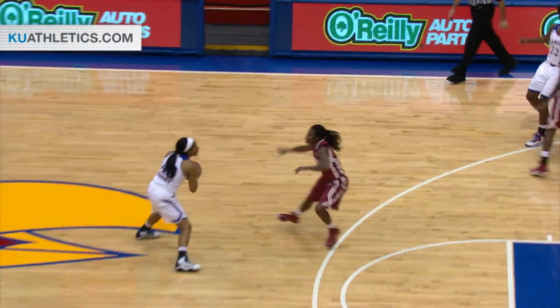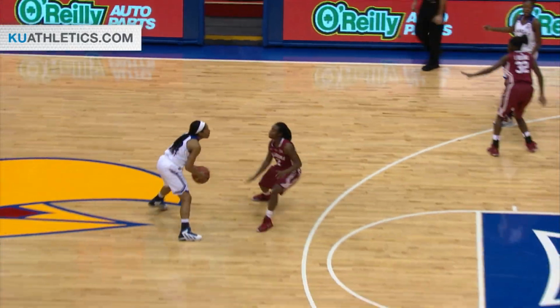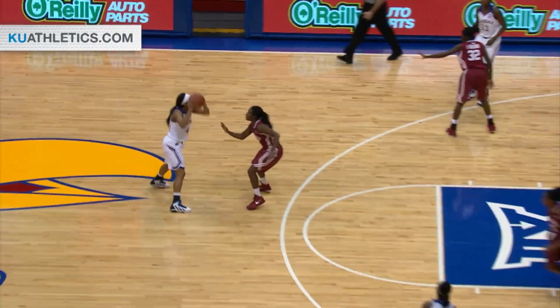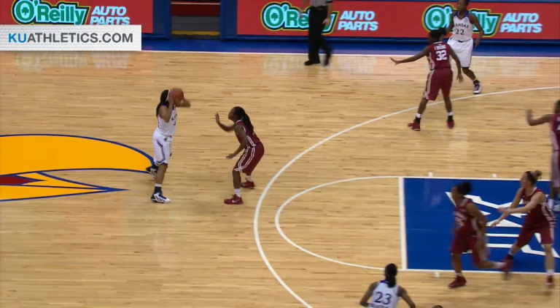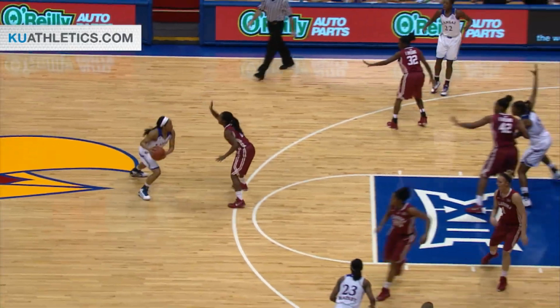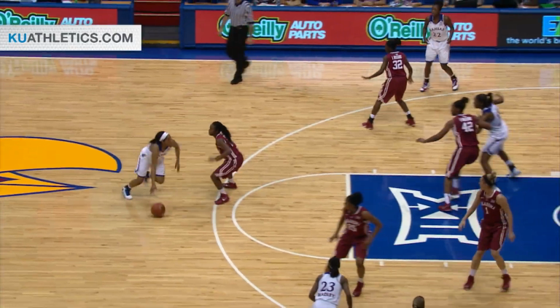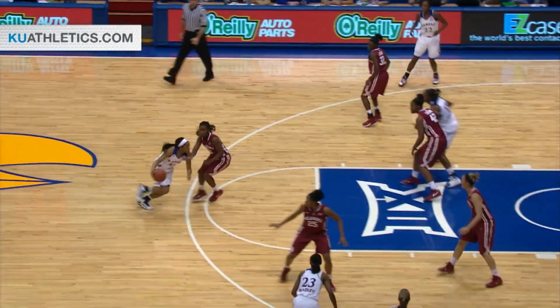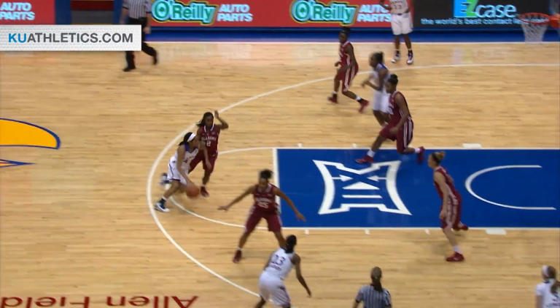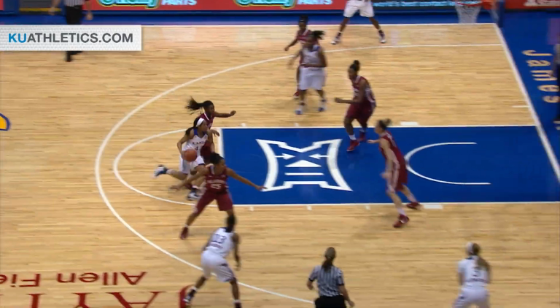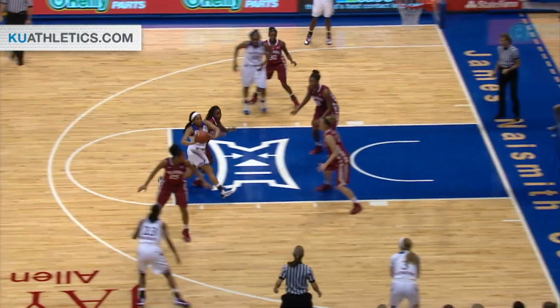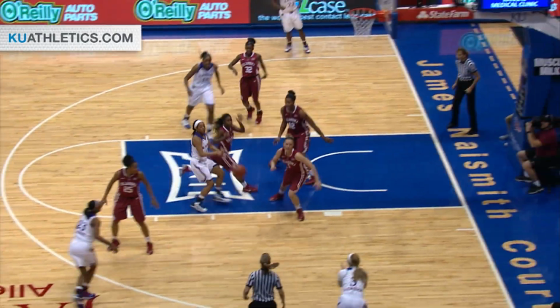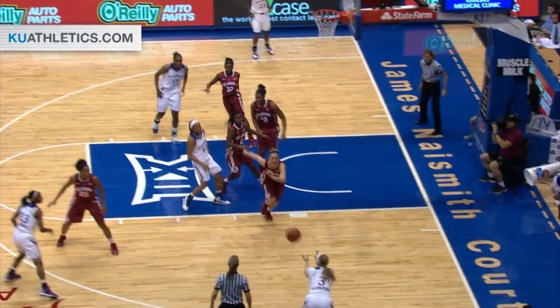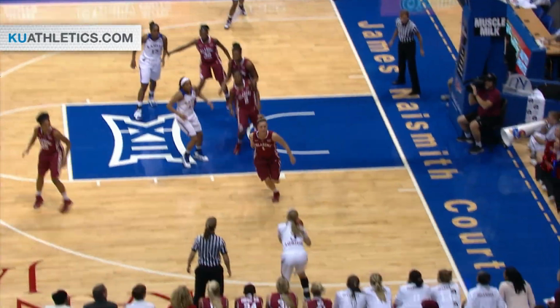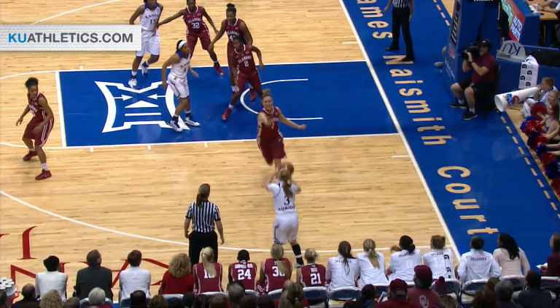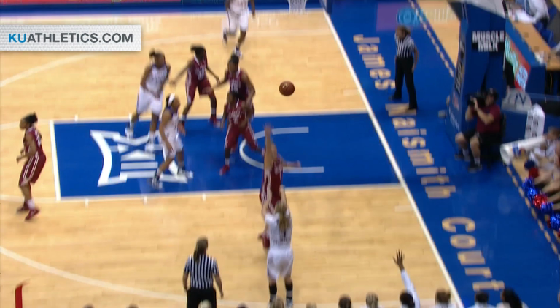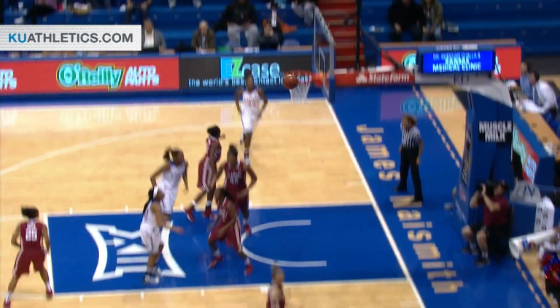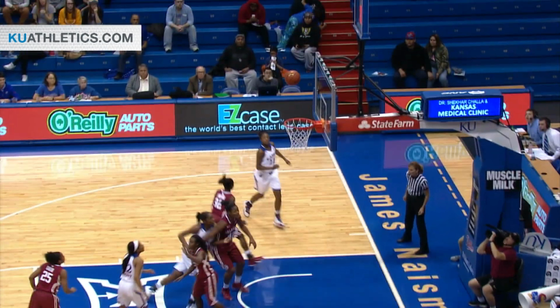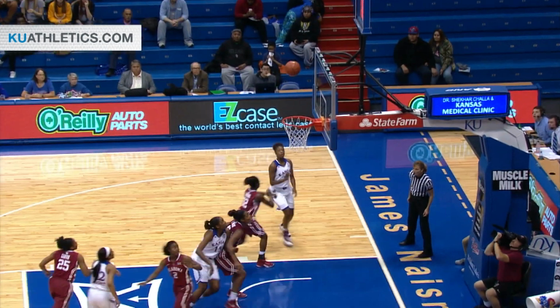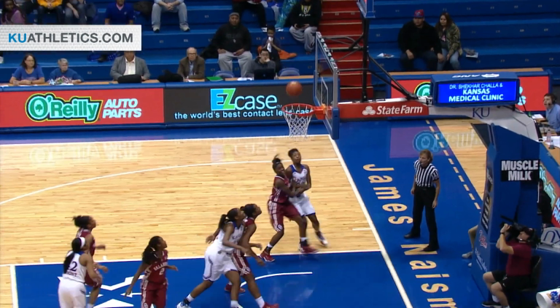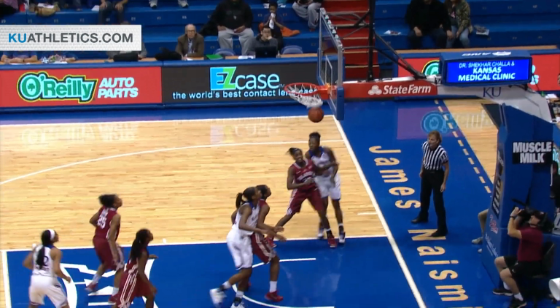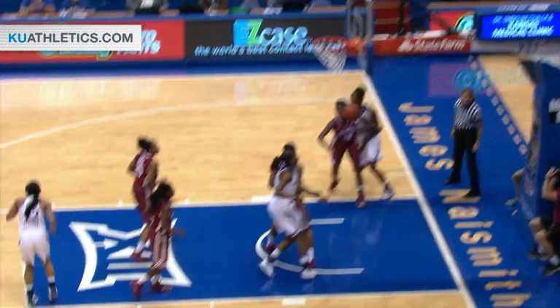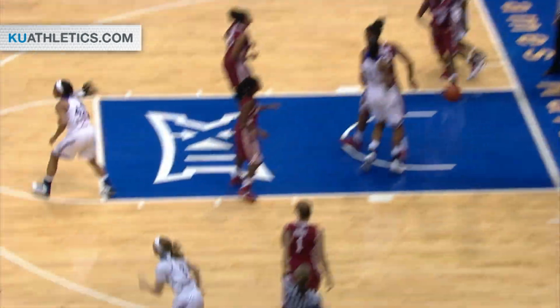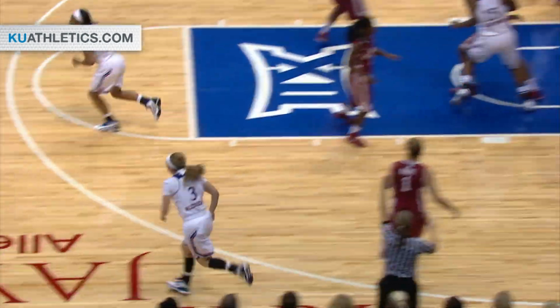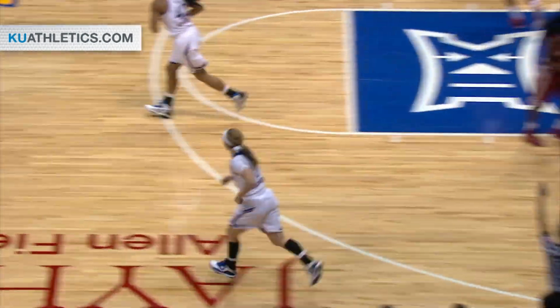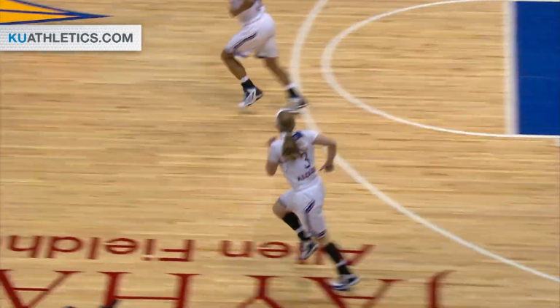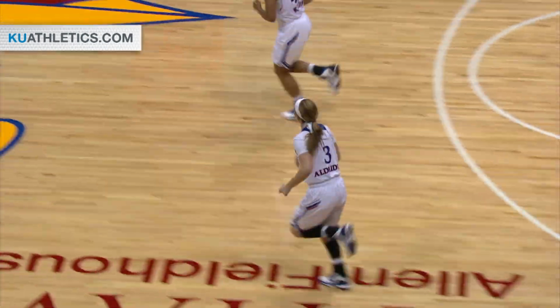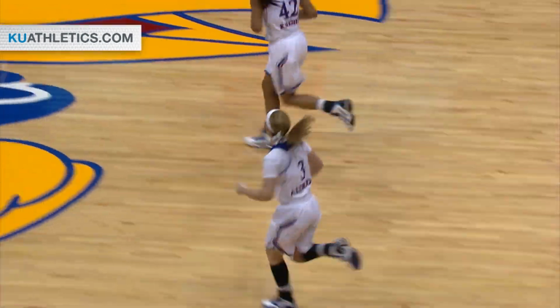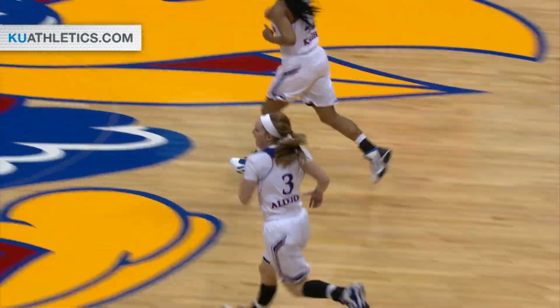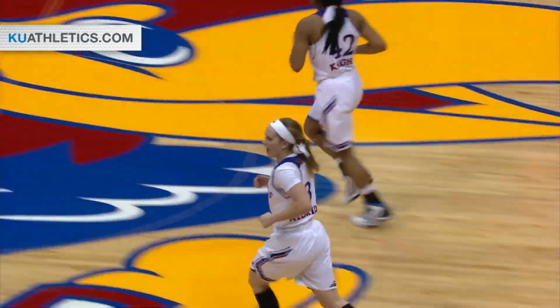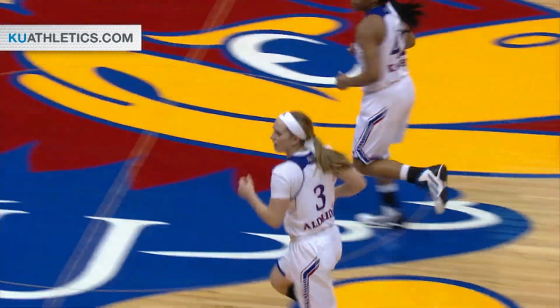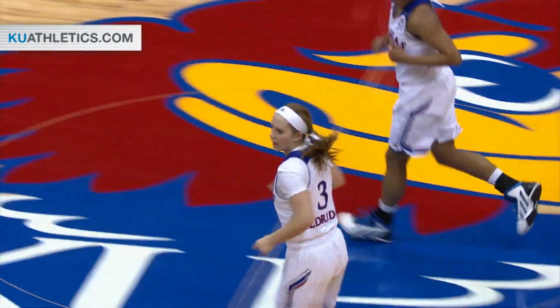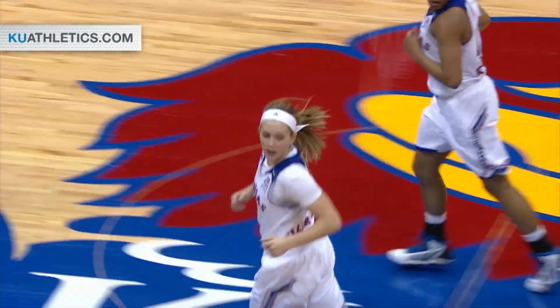Back to the top key now tonight. Shot clock at 14. Knight on the bounce, kick out for three — Aldridge far side hits. Lauren Aldridge drains the three.